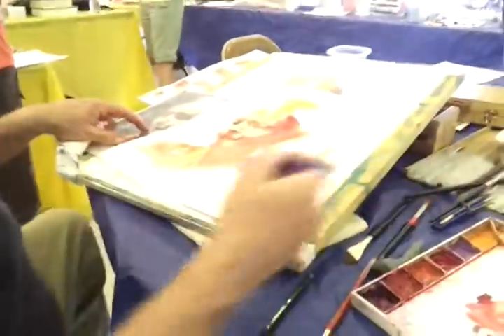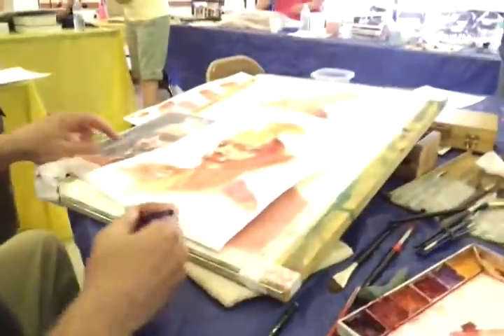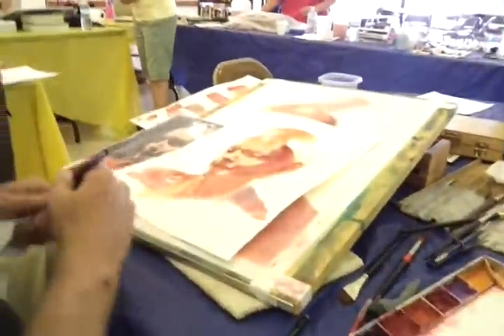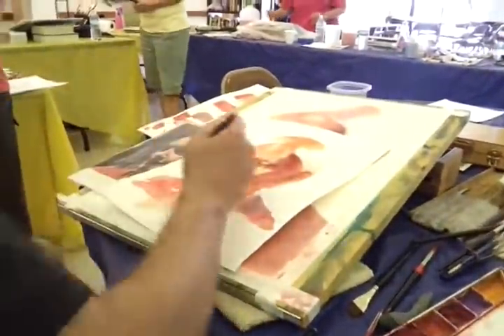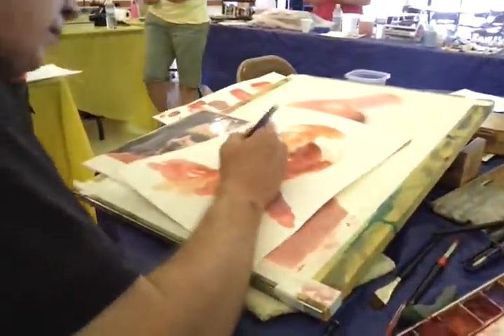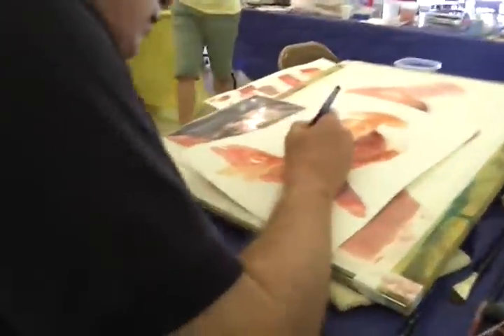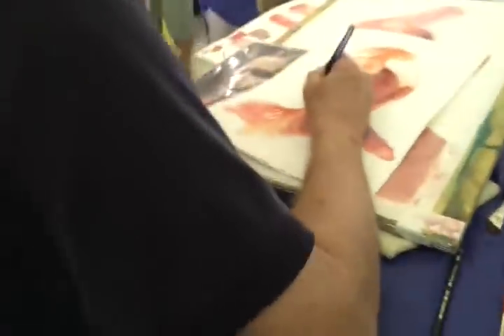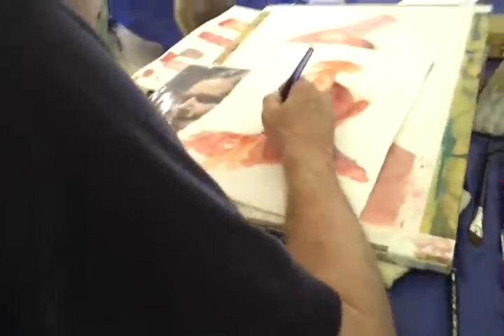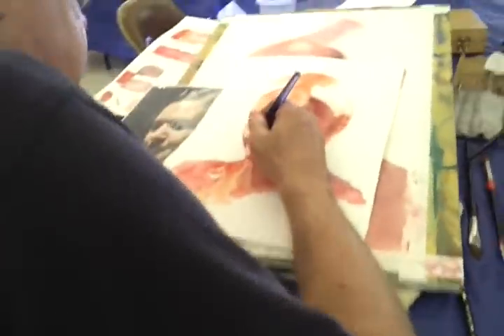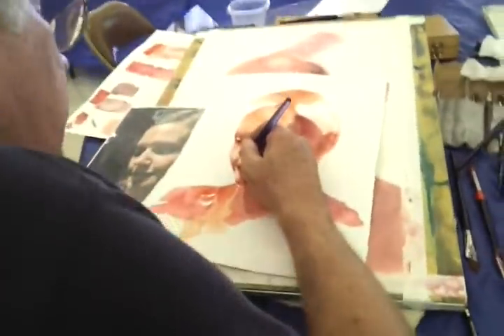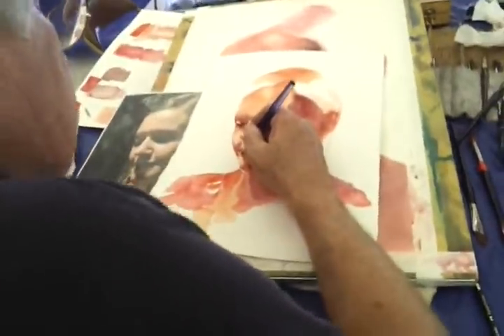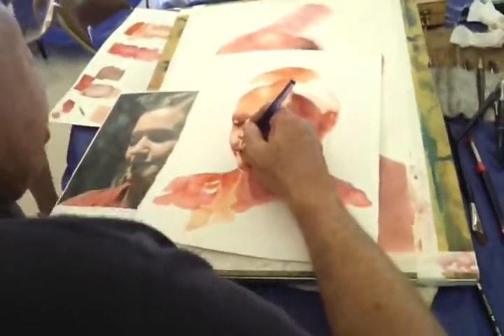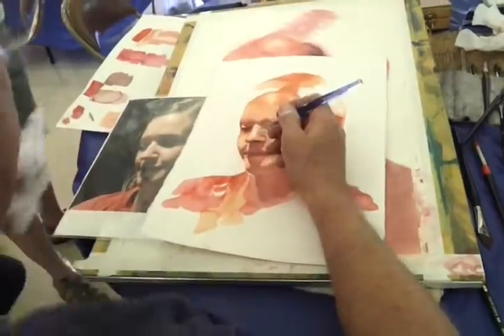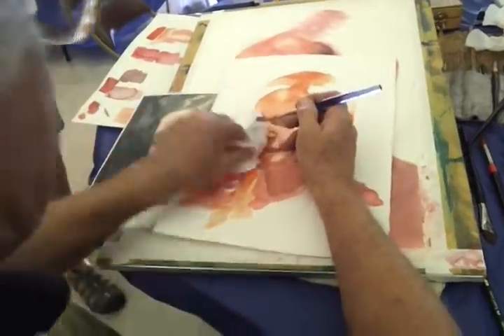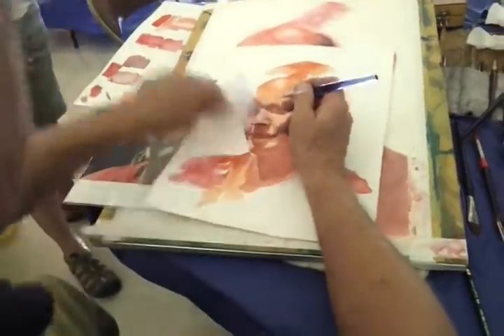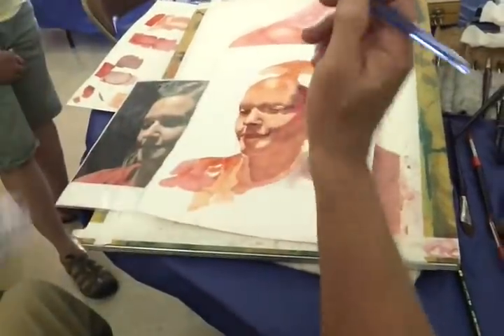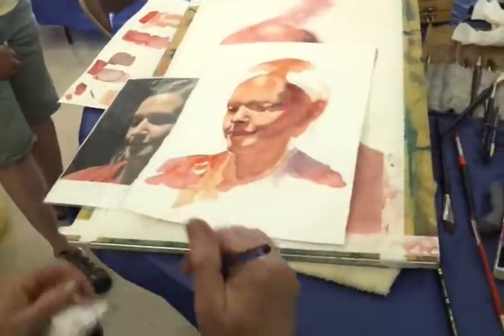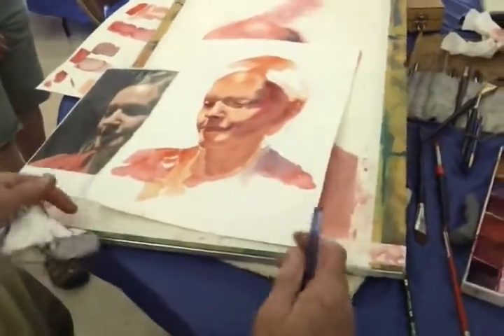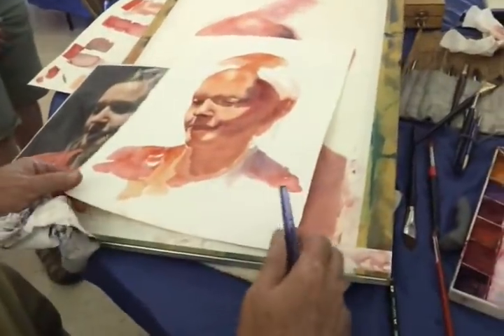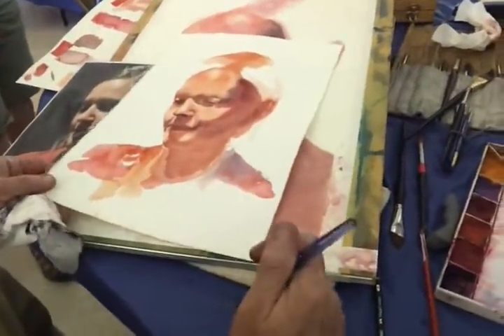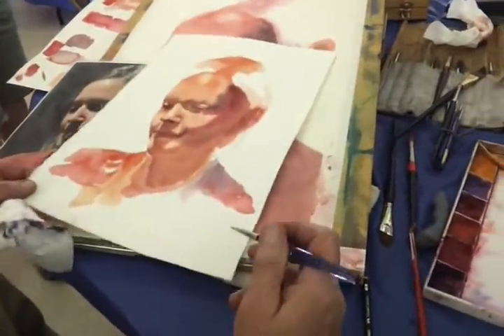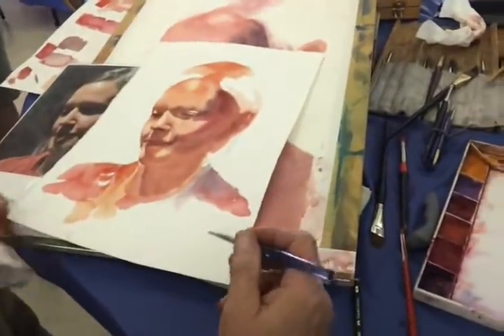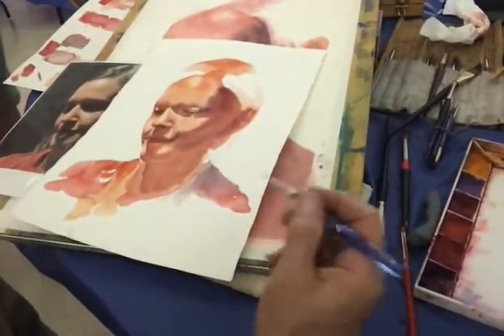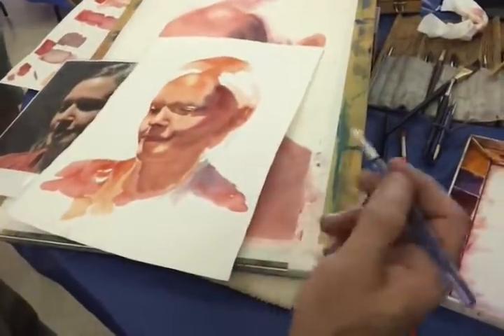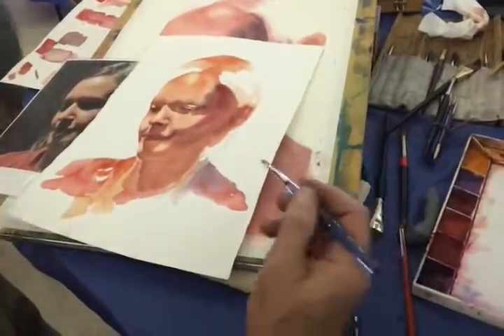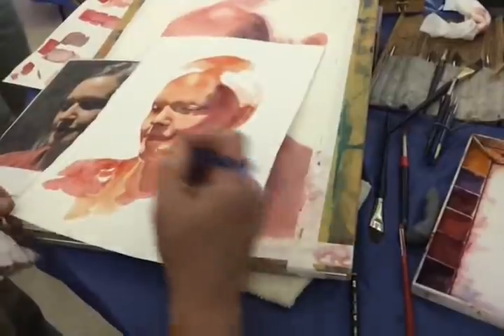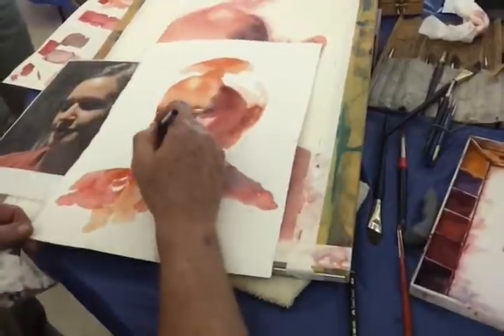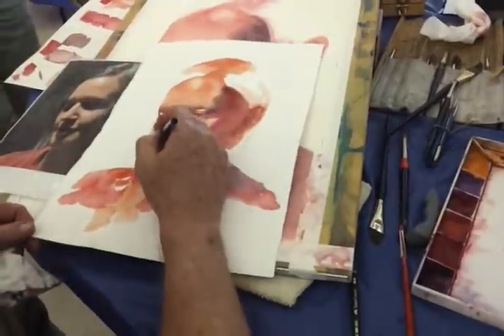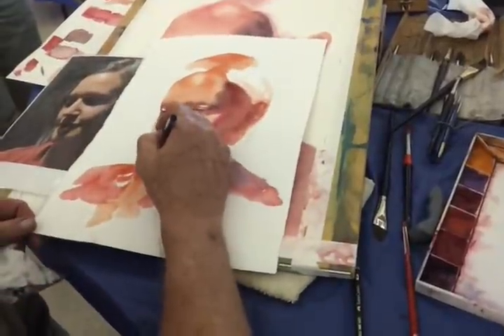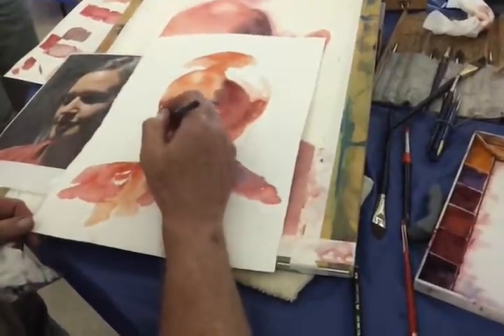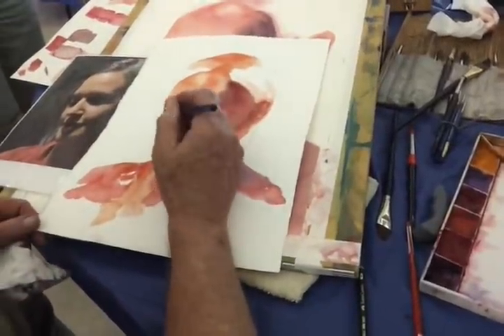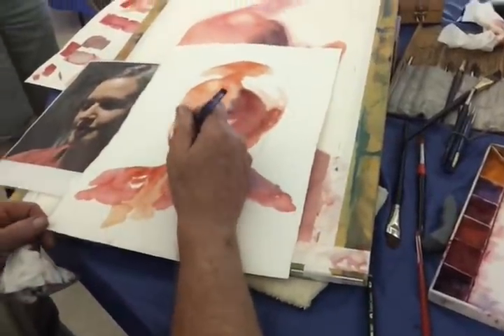That little white part on the lip there that I missed, so I'm going to scrub it out, and it's there. It's just a little thing, but...